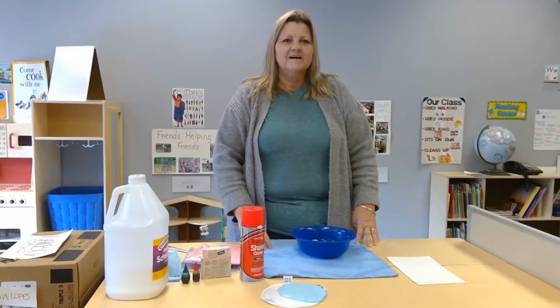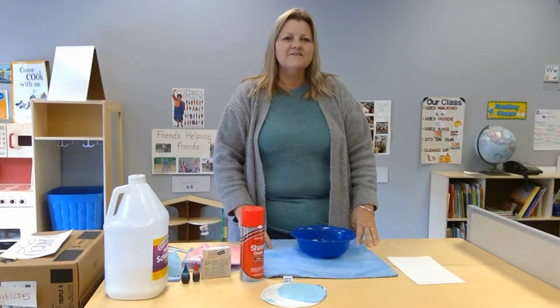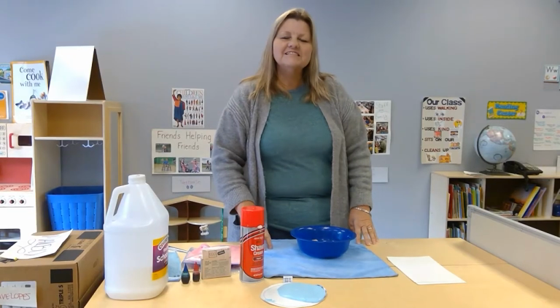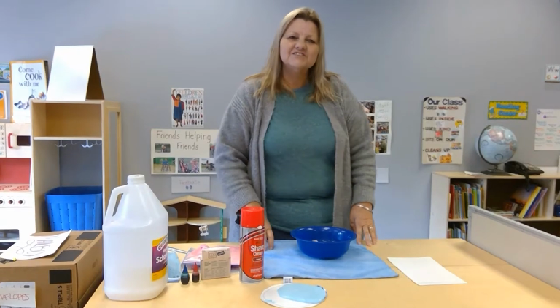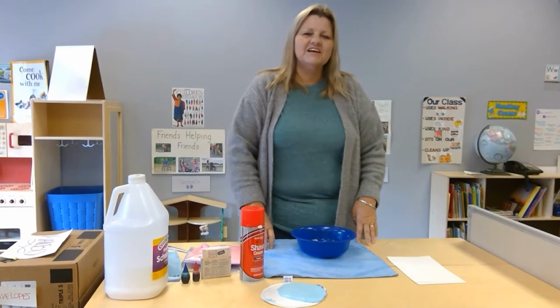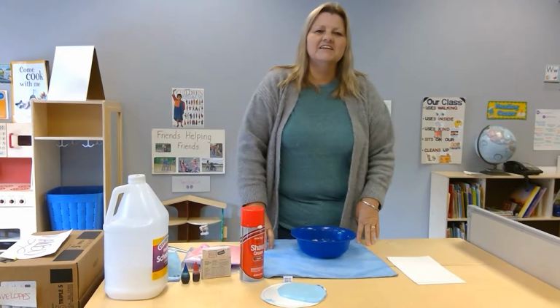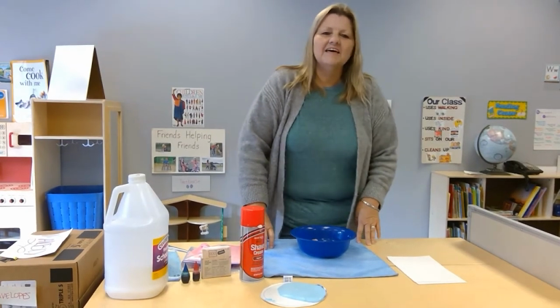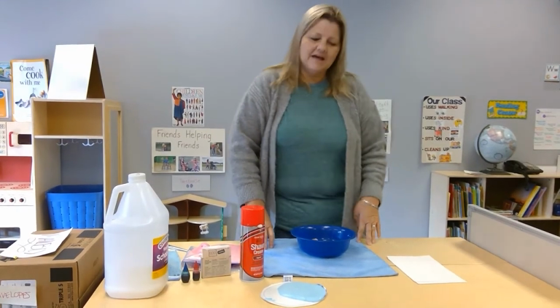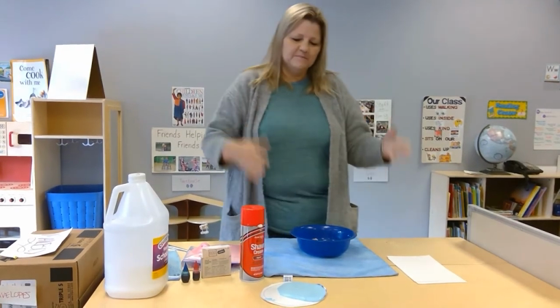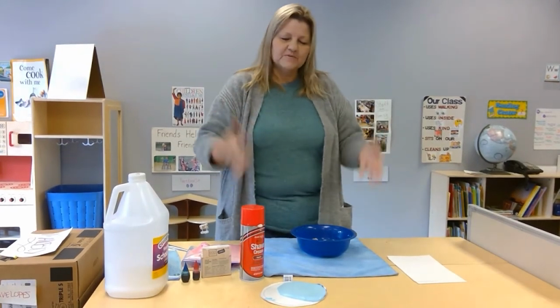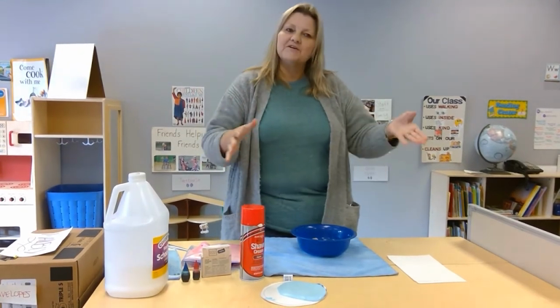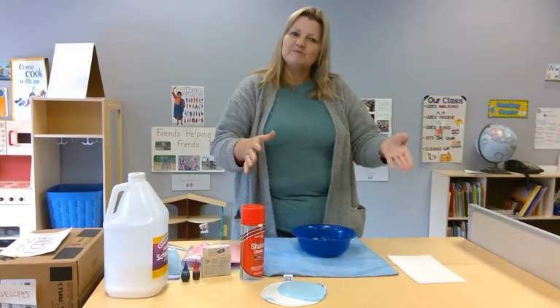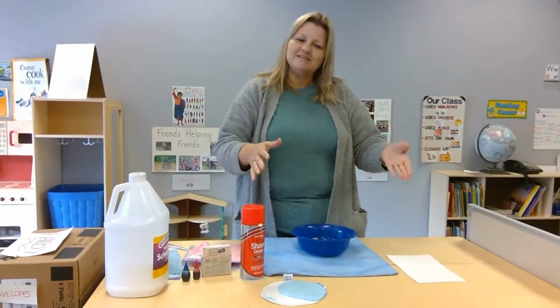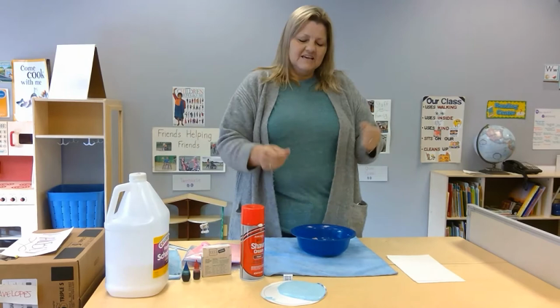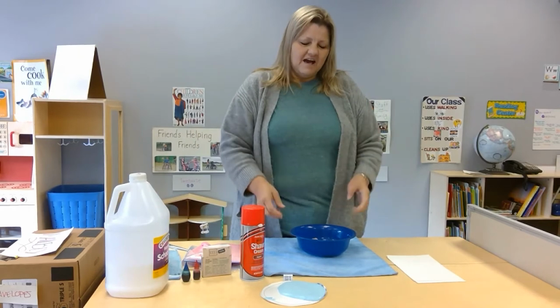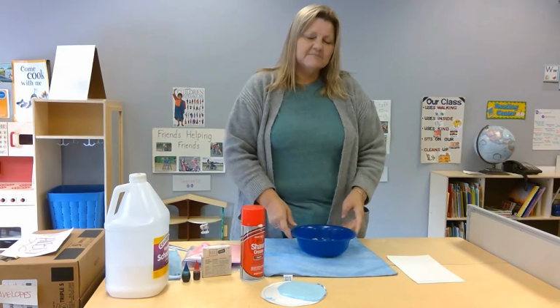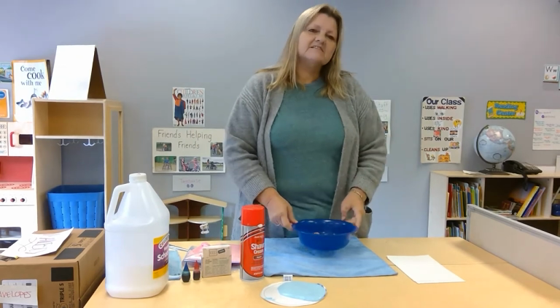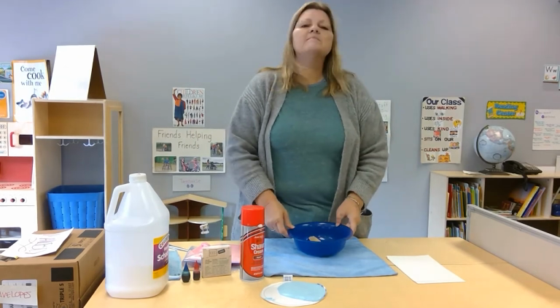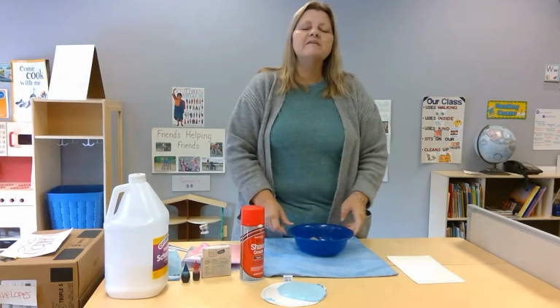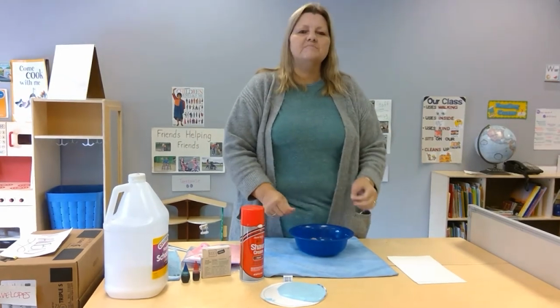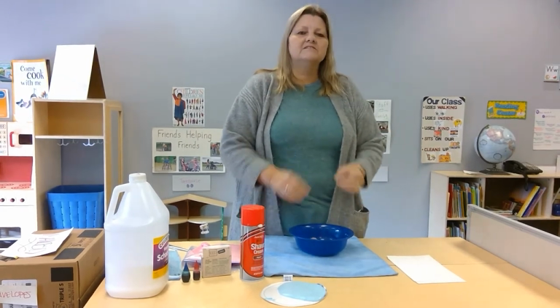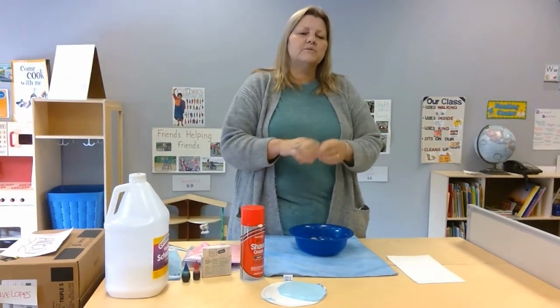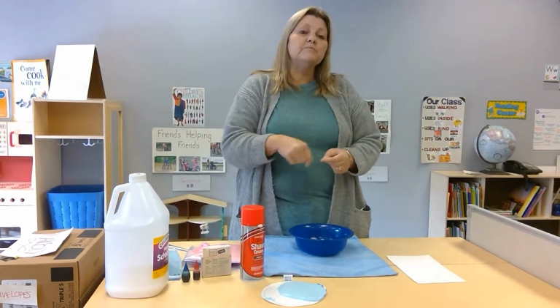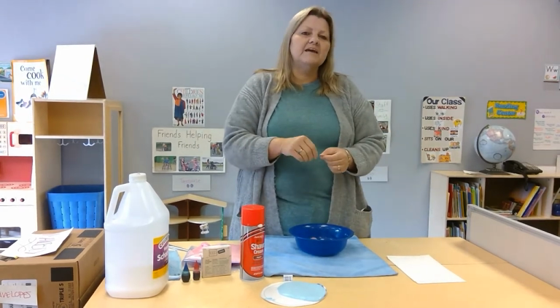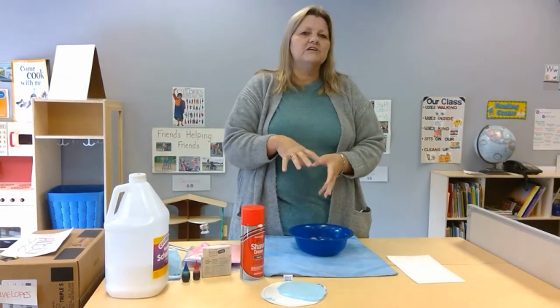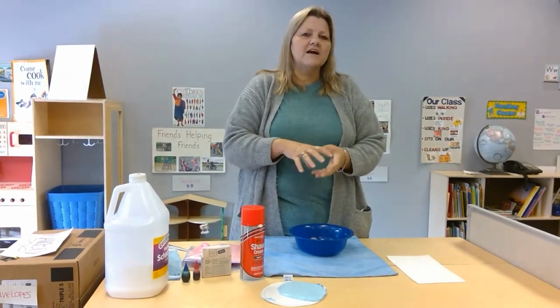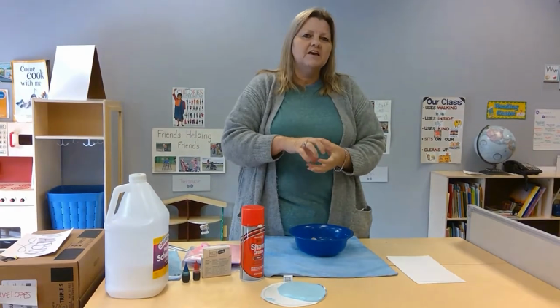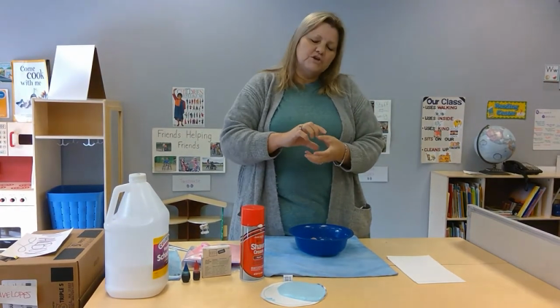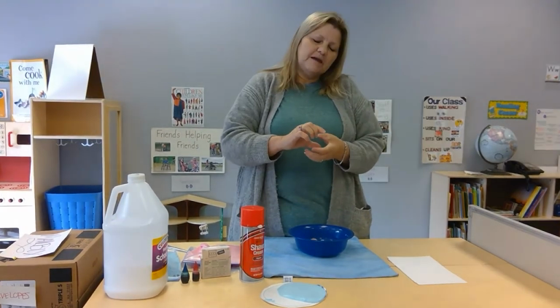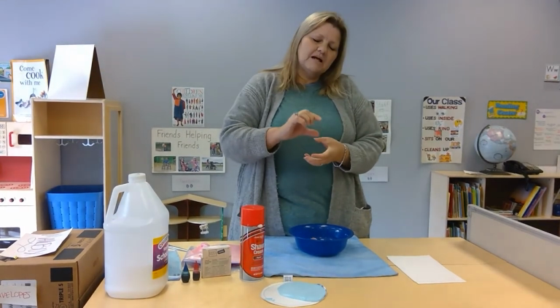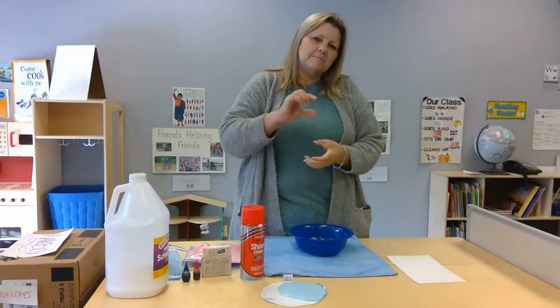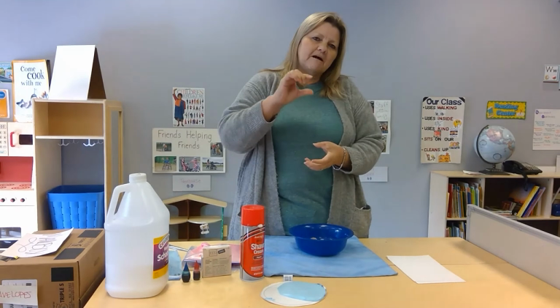Hi friends, it's Teacher CJ again and I'm with another experiment. This is how to make puffy paint so that when you paint and it dries, your paint will actually puff up.